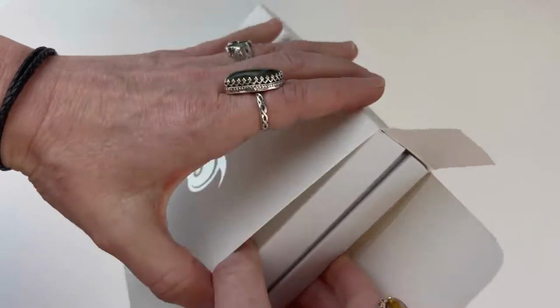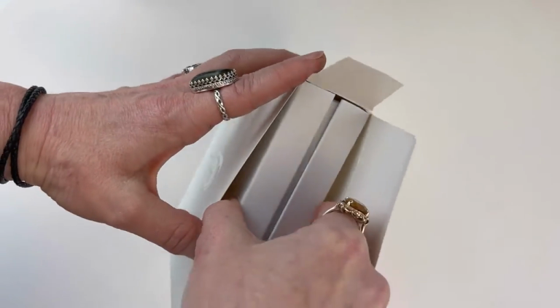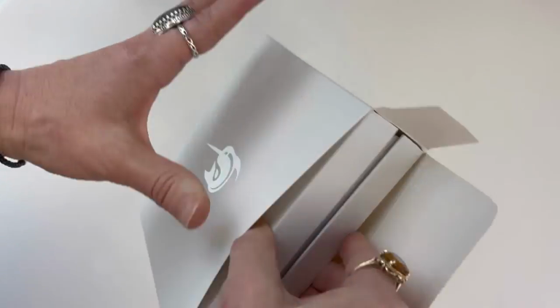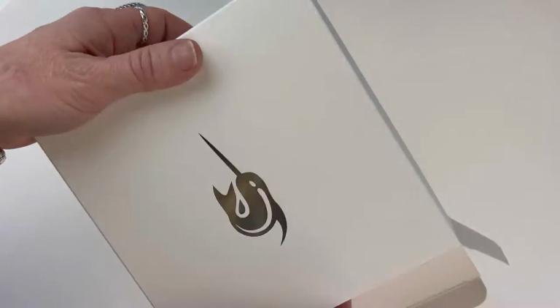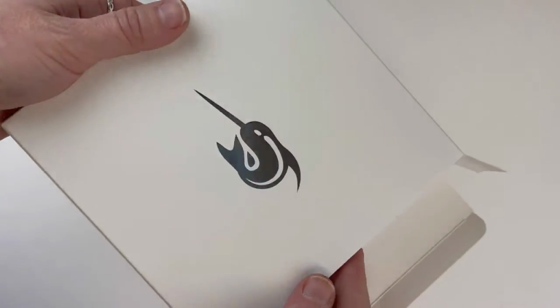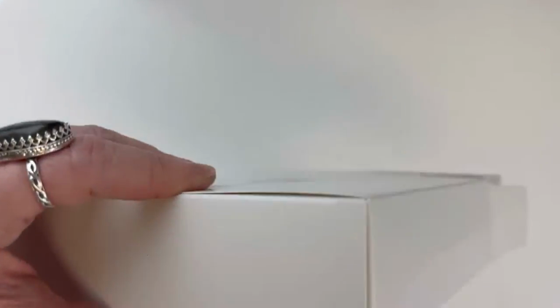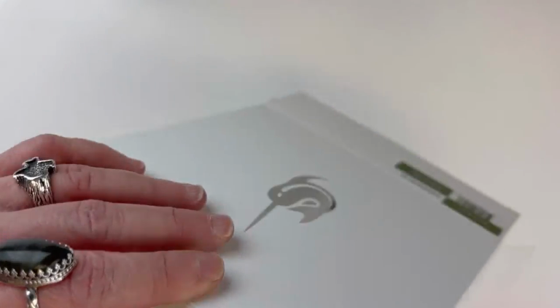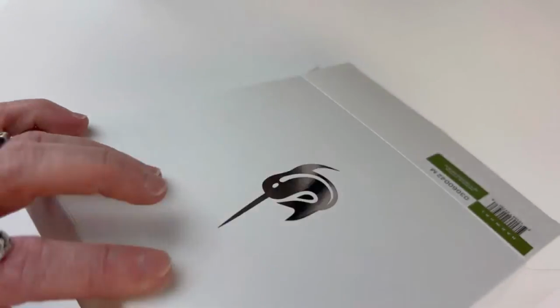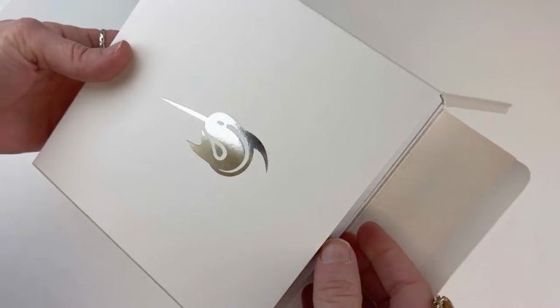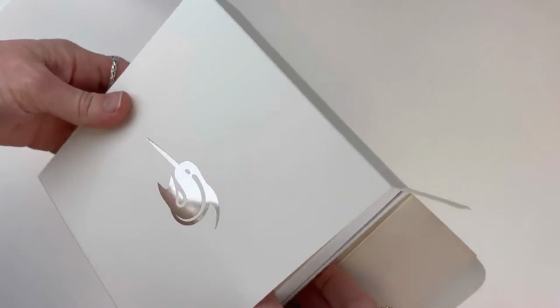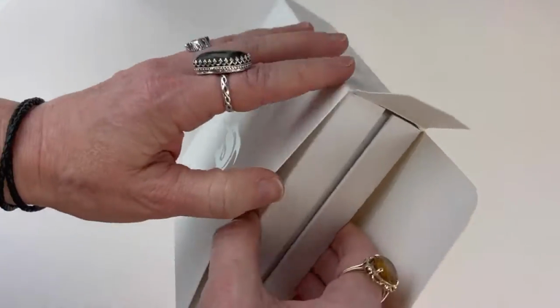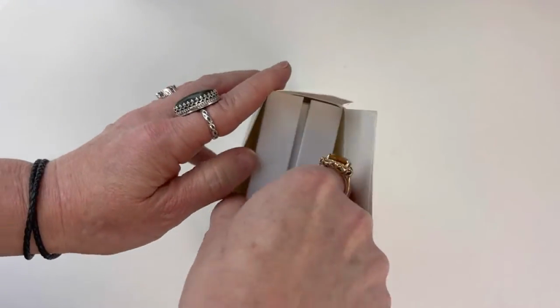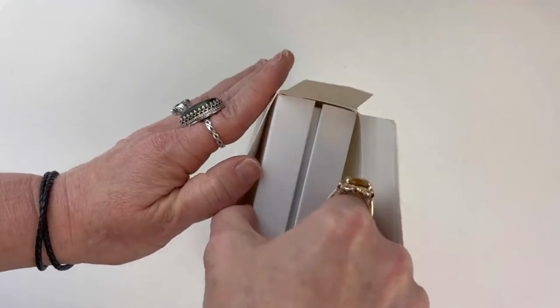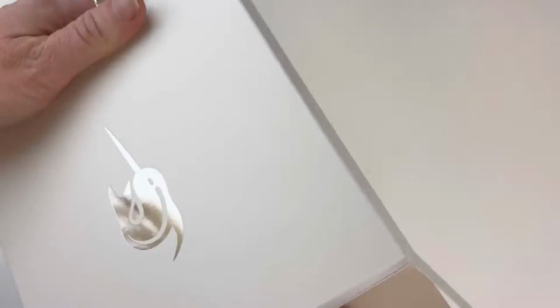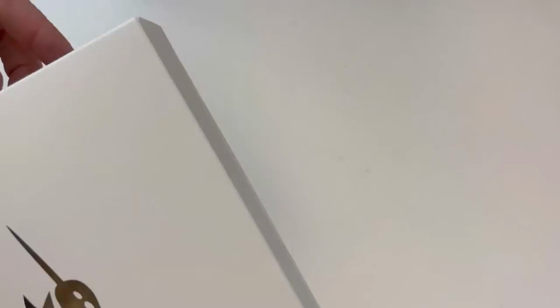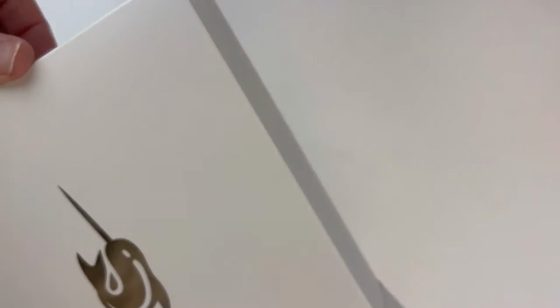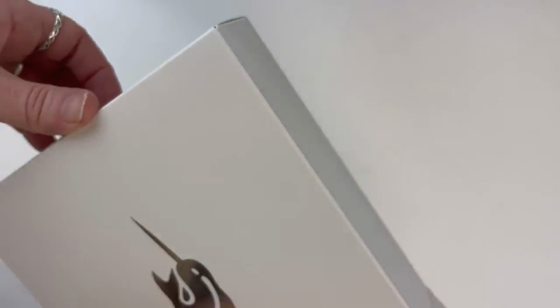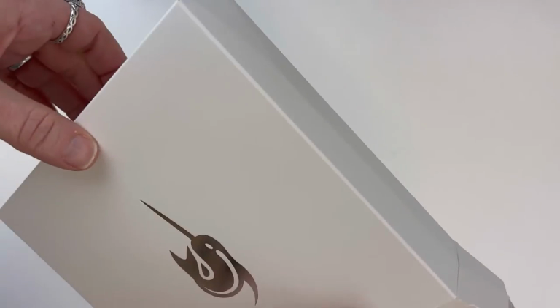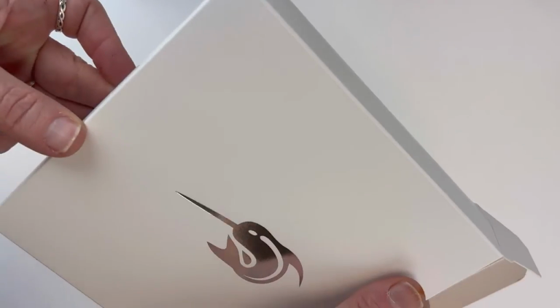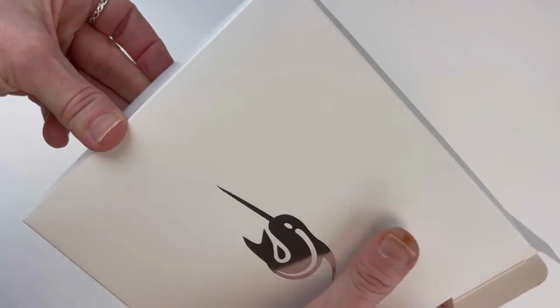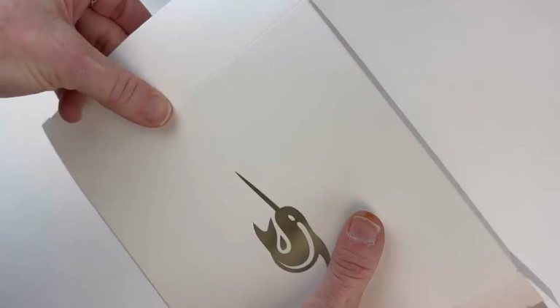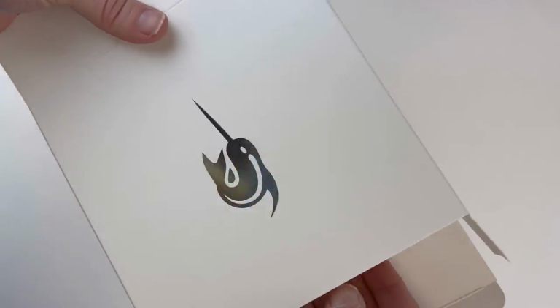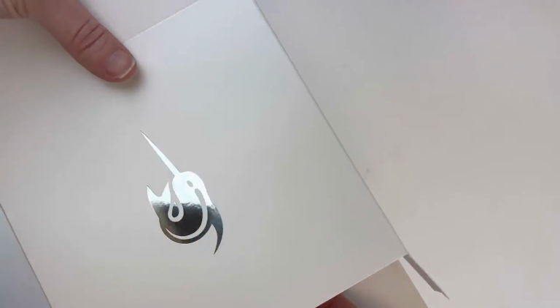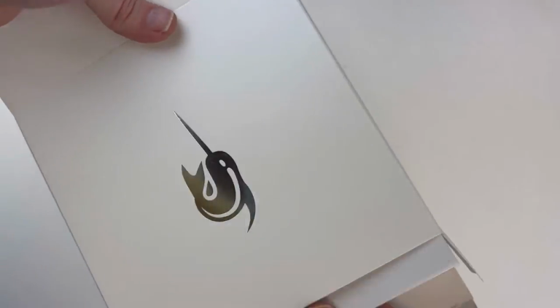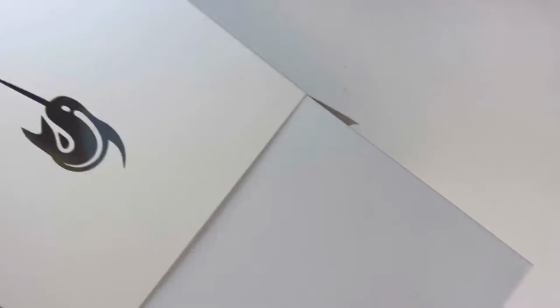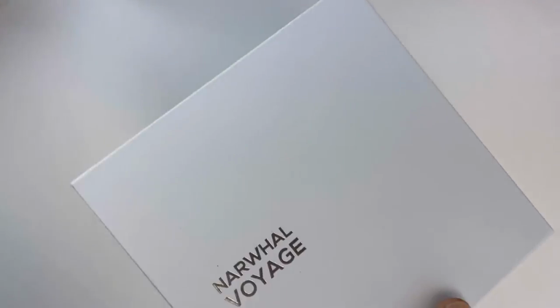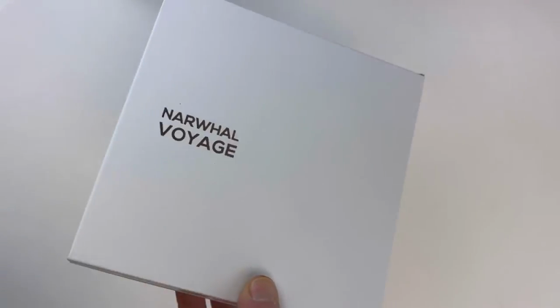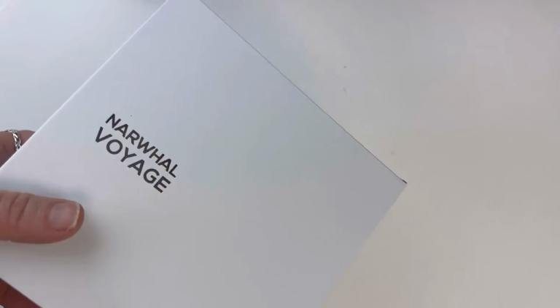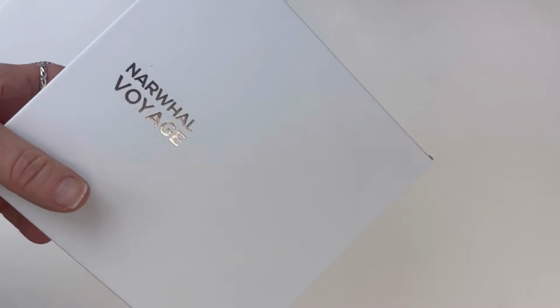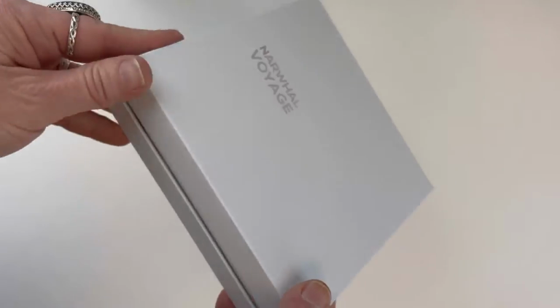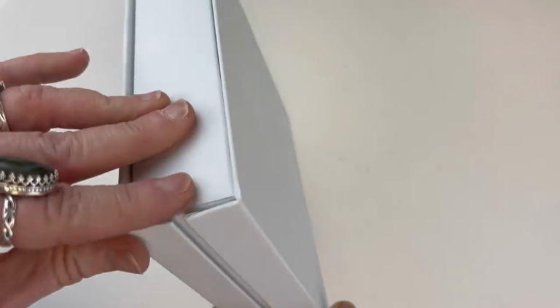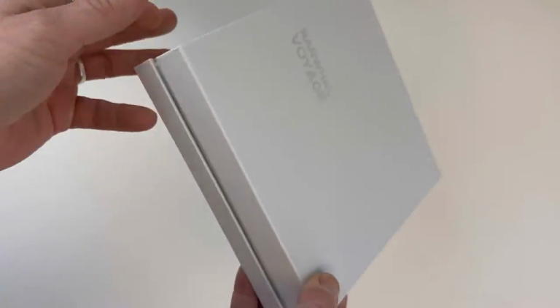They've got their square Narwhal box with the Narwhal logo in silver. It's a tight fit — I'm going to open up the other side too to kind of release it. There we go, we've got the interior box here.